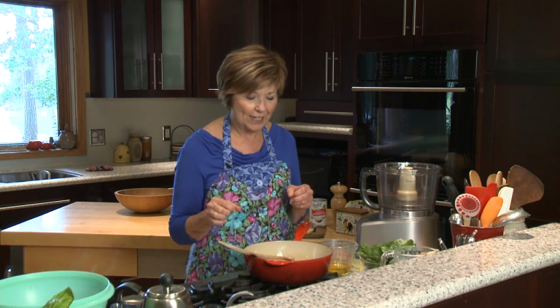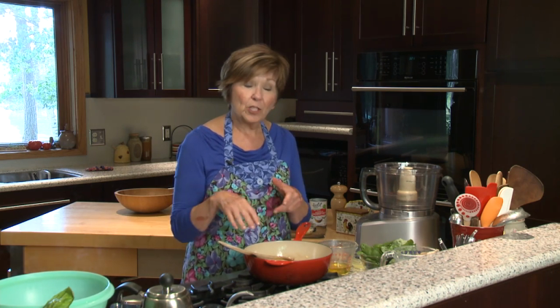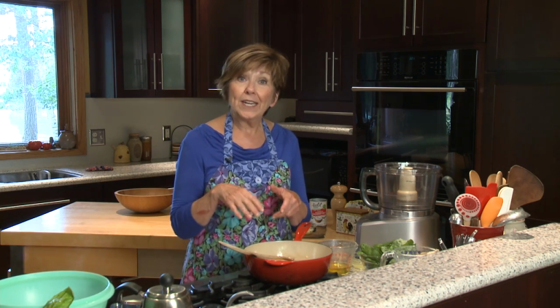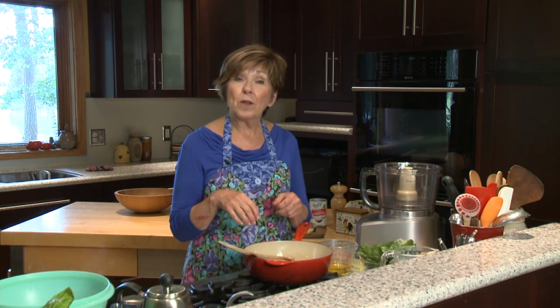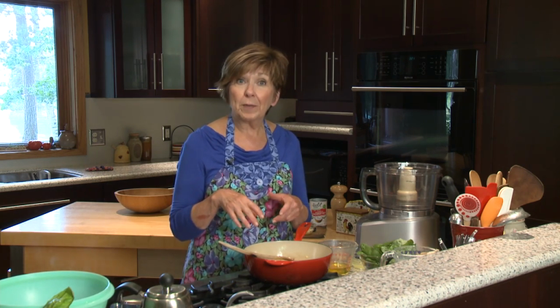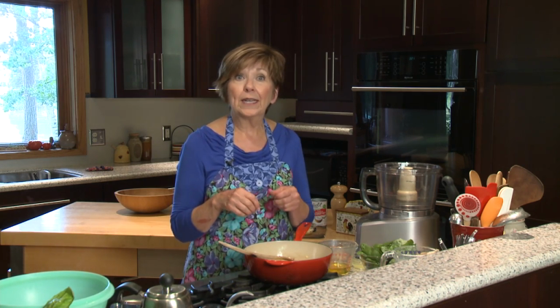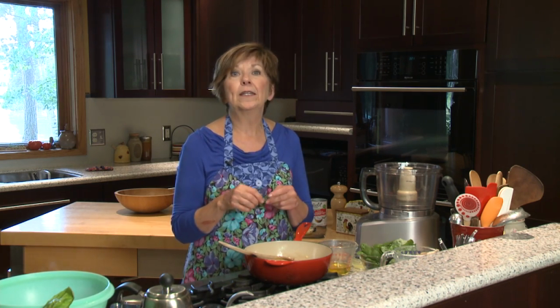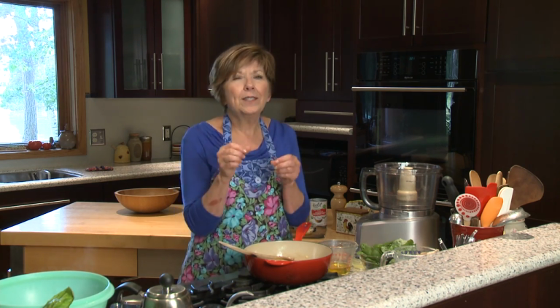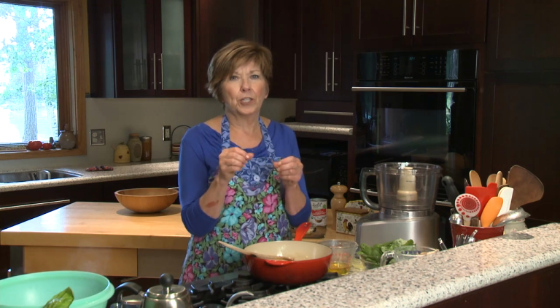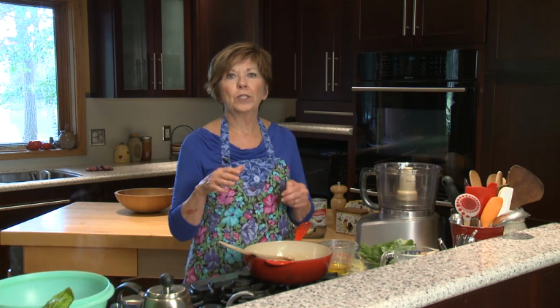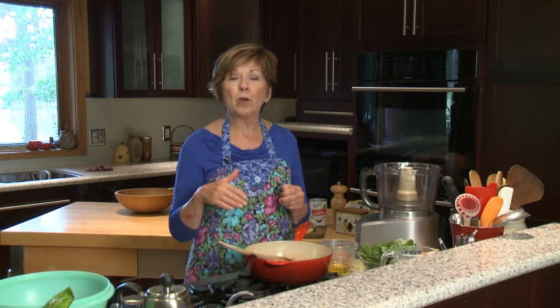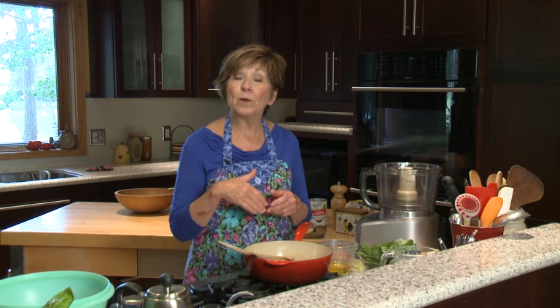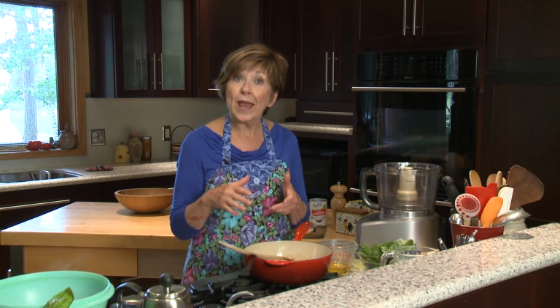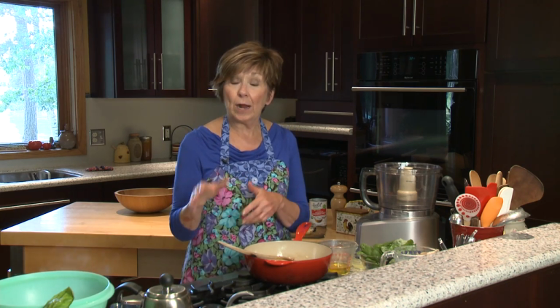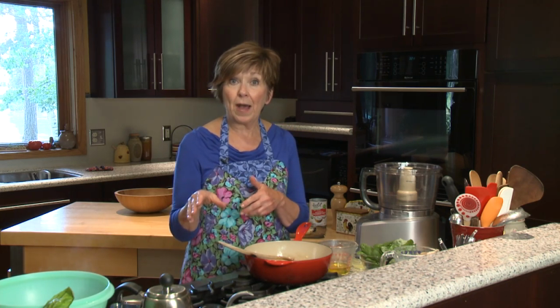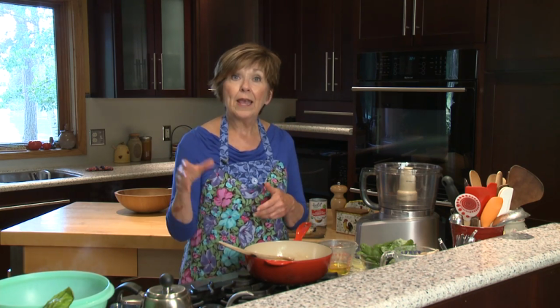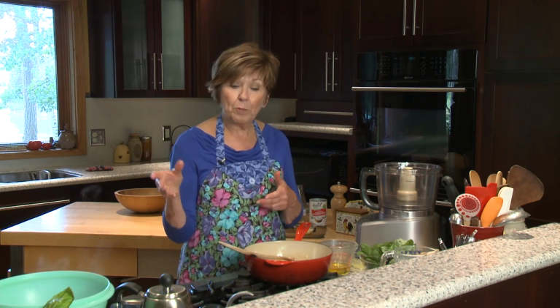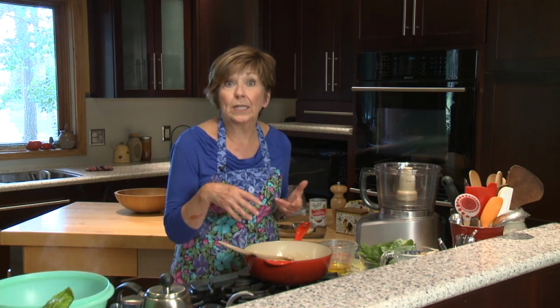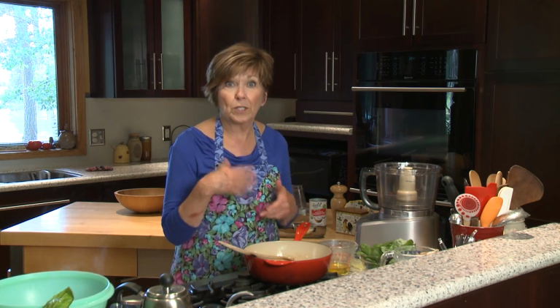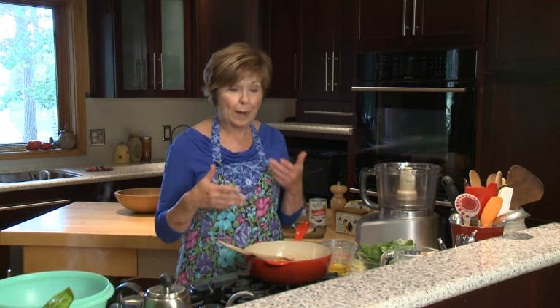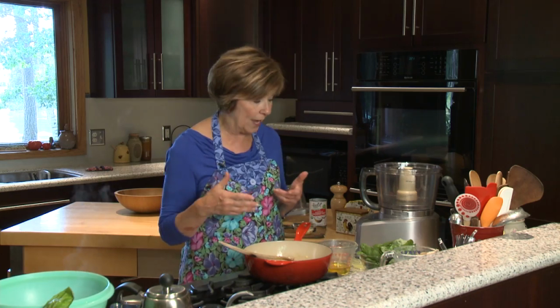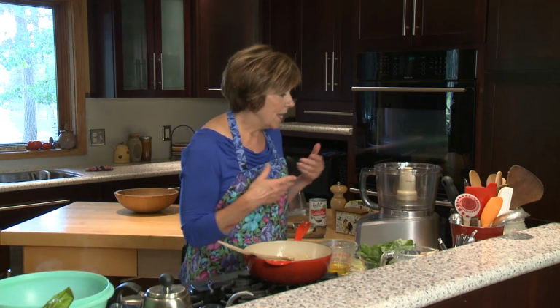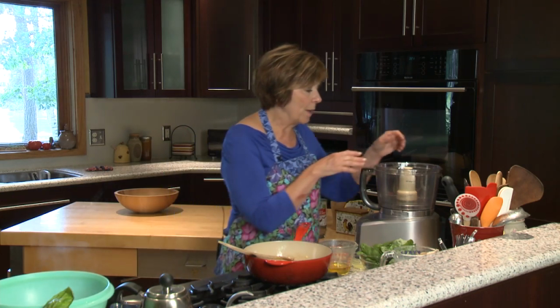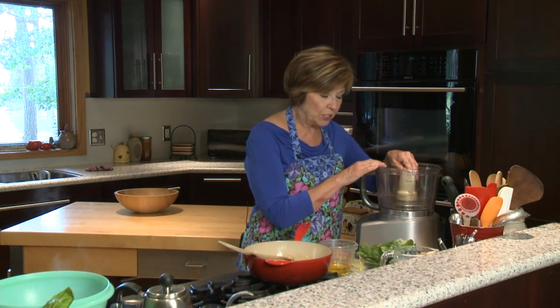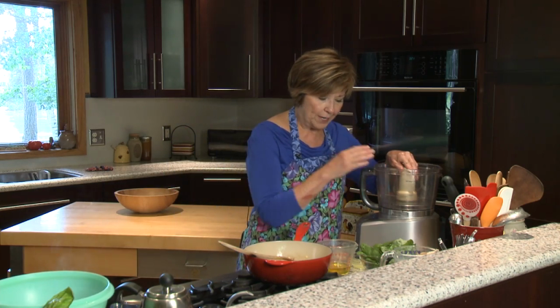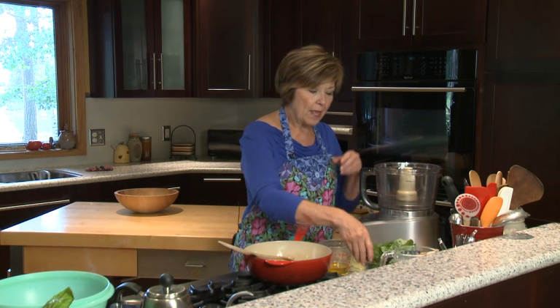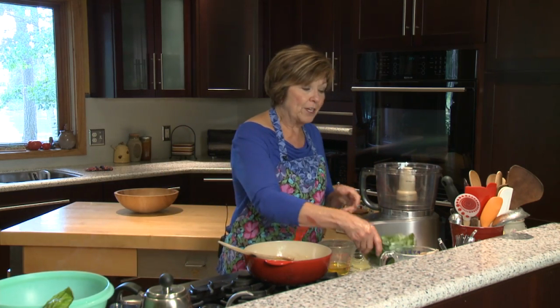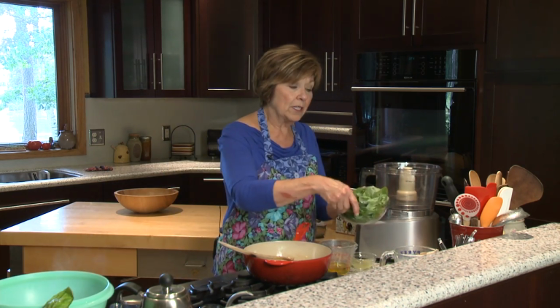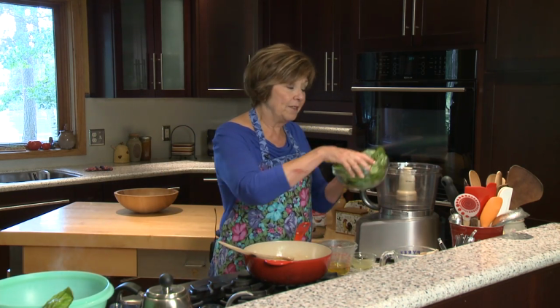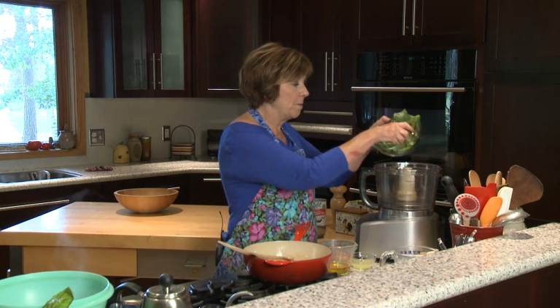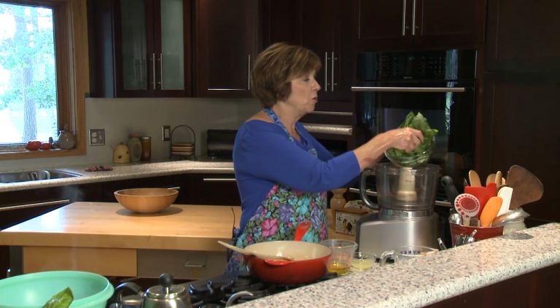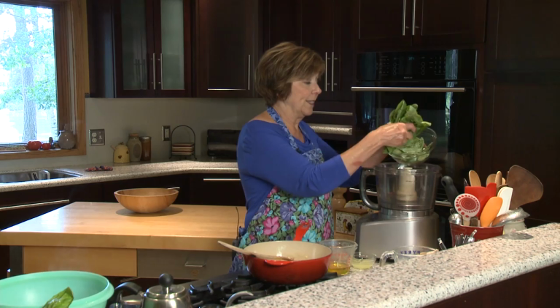I sauteed the garlic until it just started to turn golden brown, then right away I took it out of my pot and put it in a little bowl so it stopped cooking. Now I'm going to put the fresh basil leaves into my food processor.